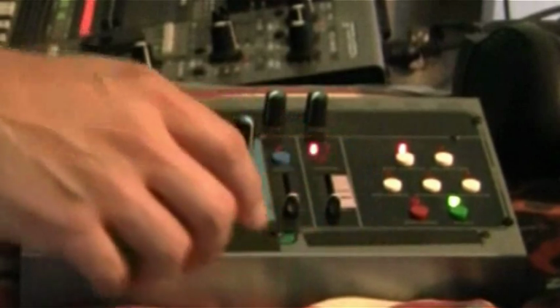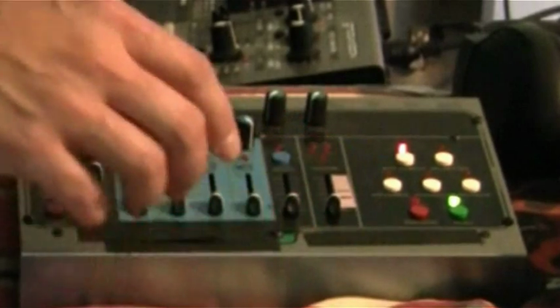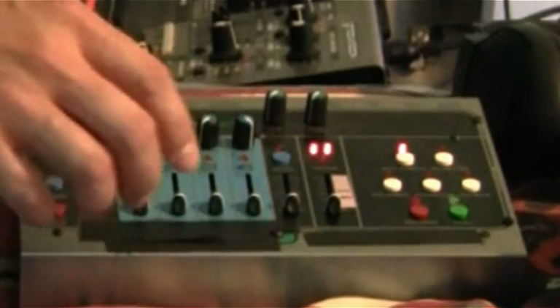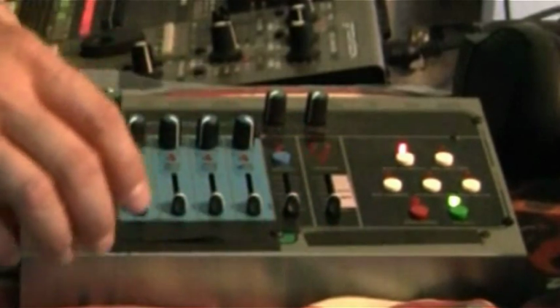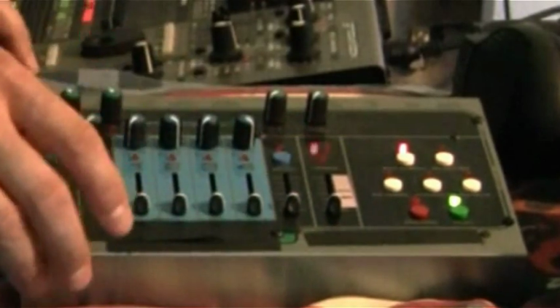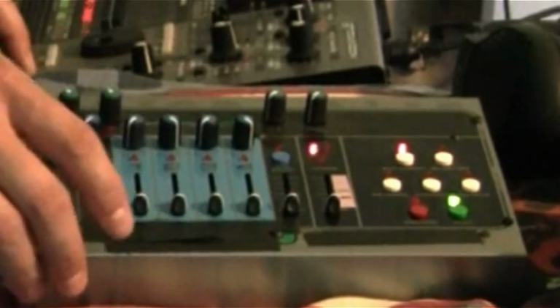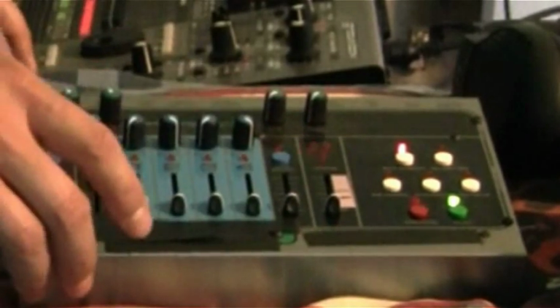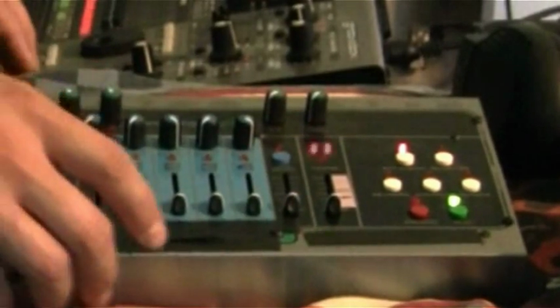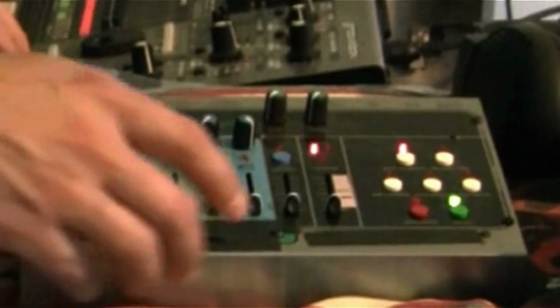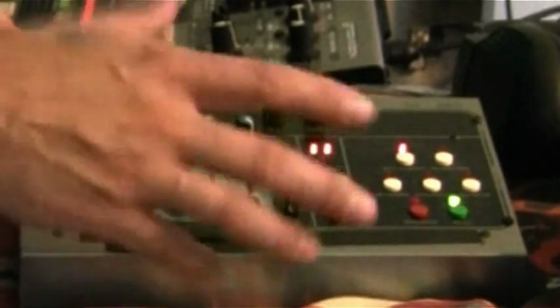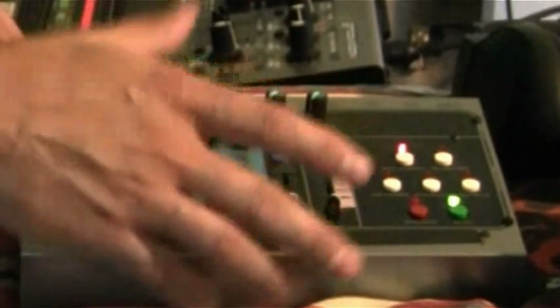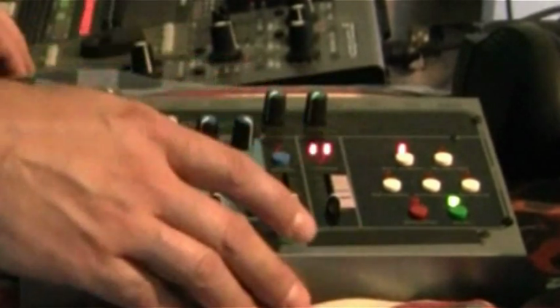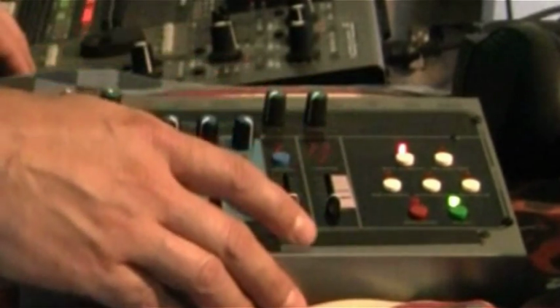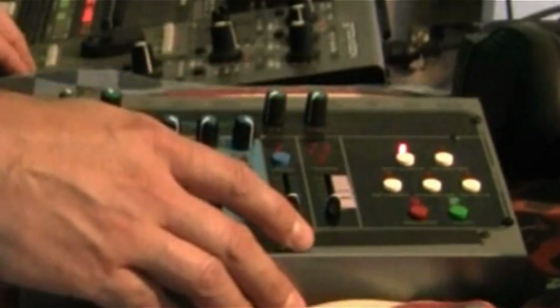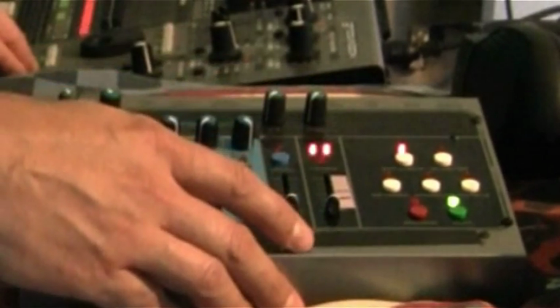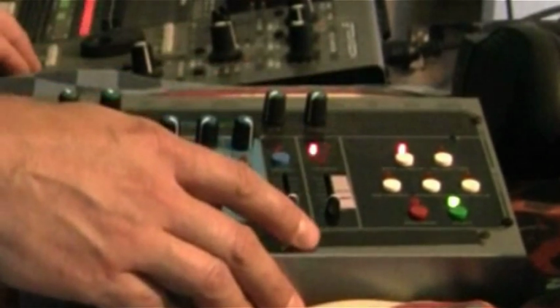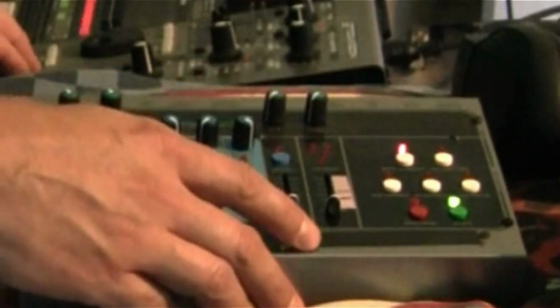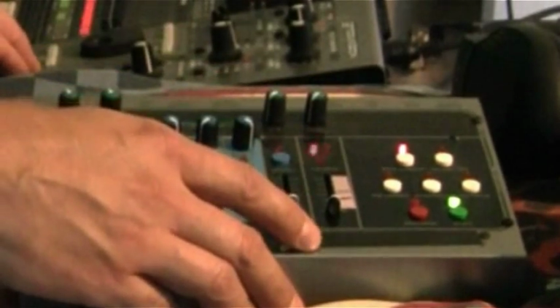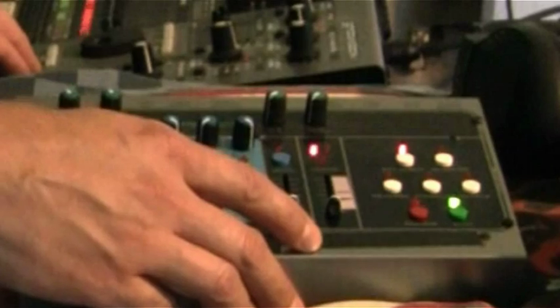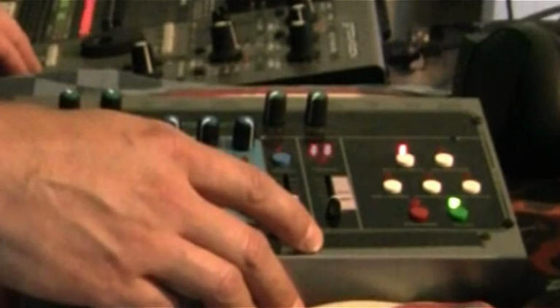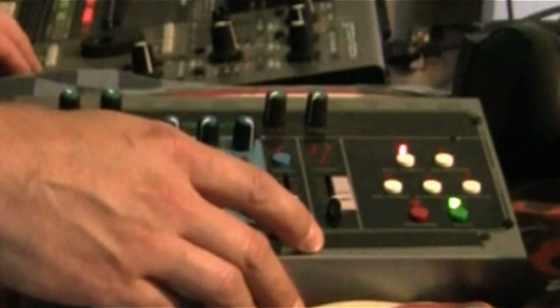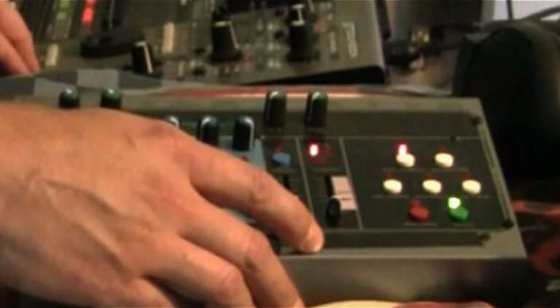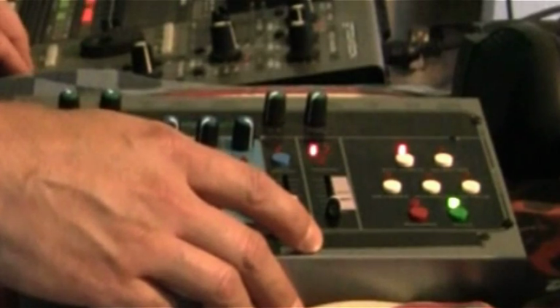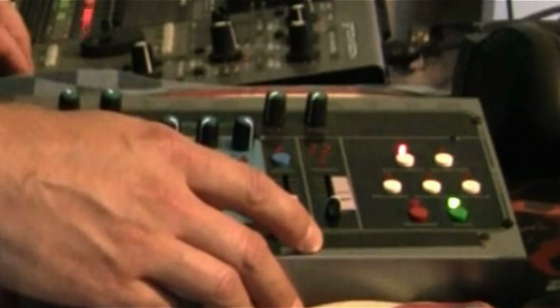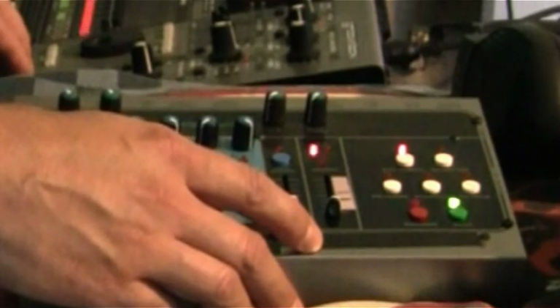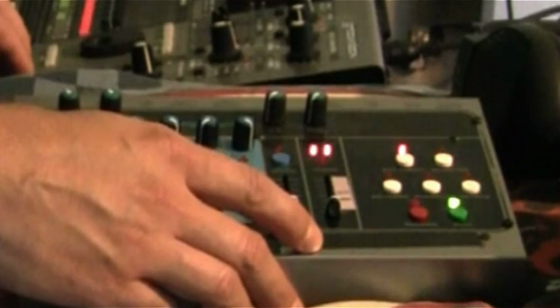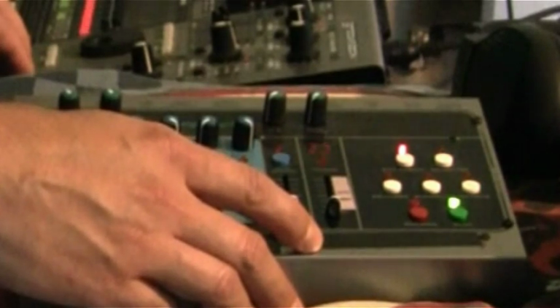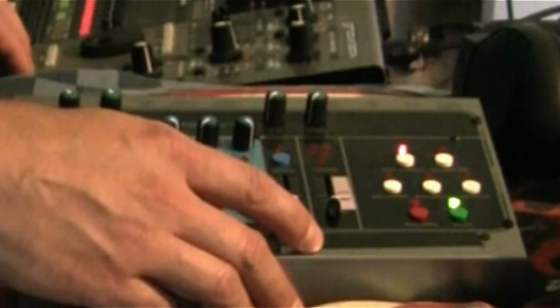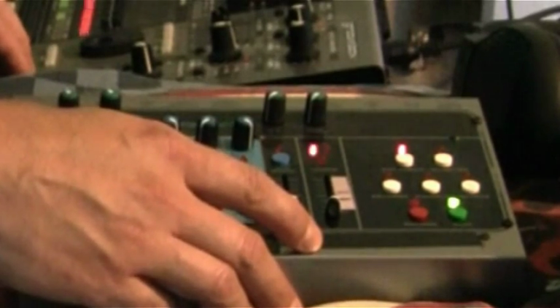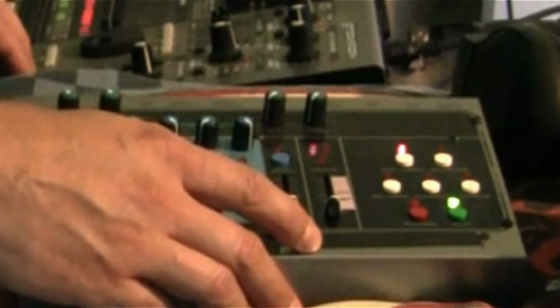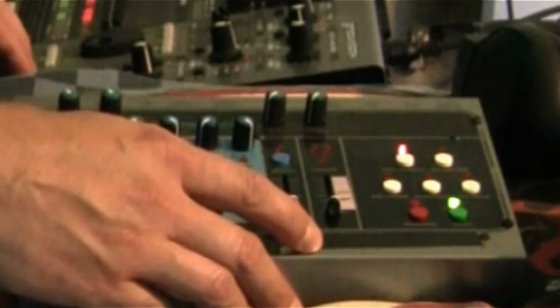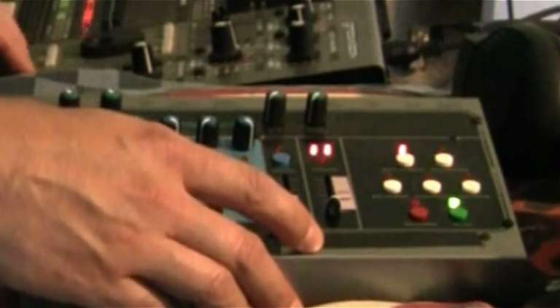So this thing is sending some kind of crazy MIDI signal — maybe machine control or something — that's screwing that up.